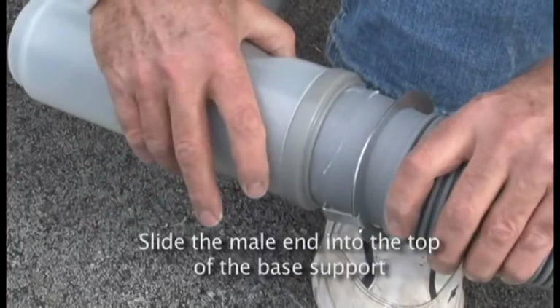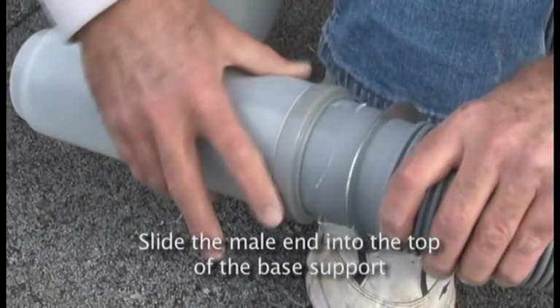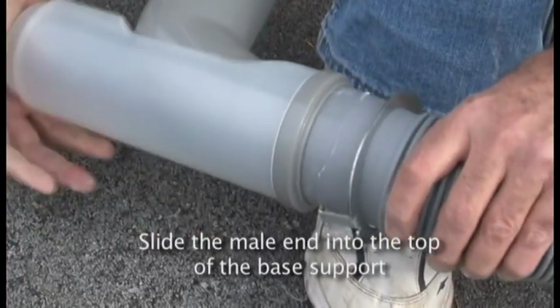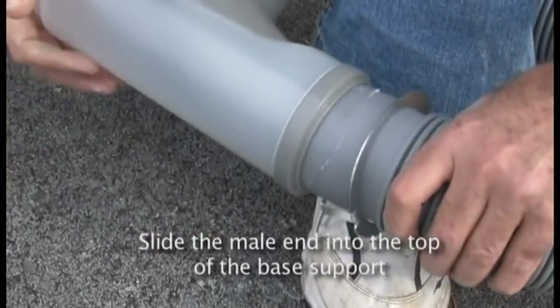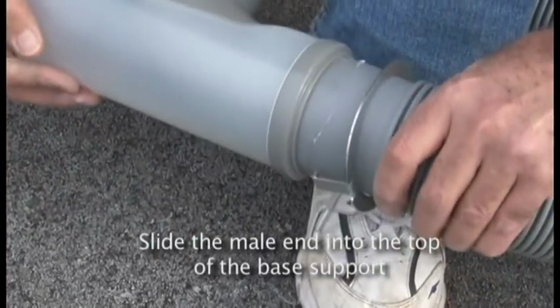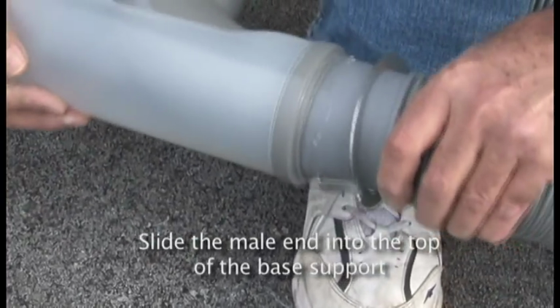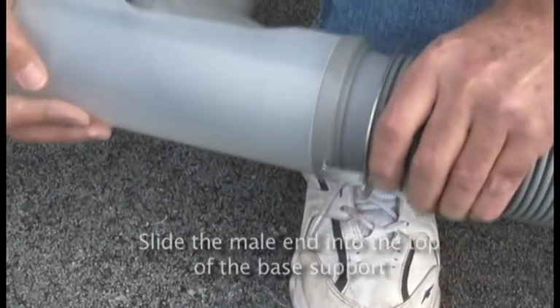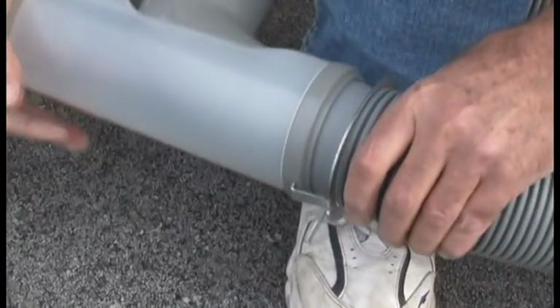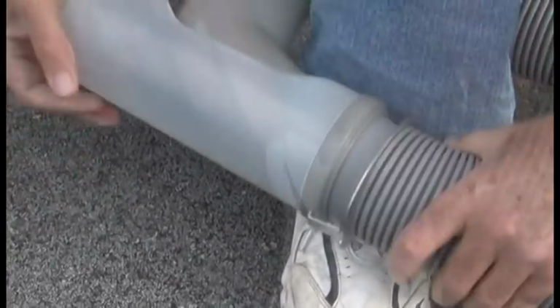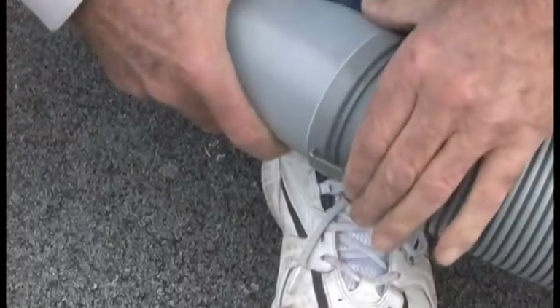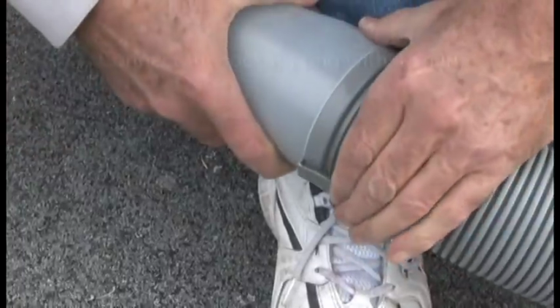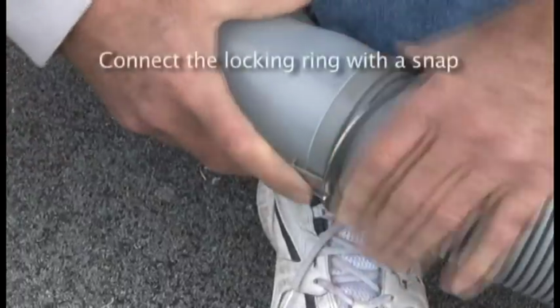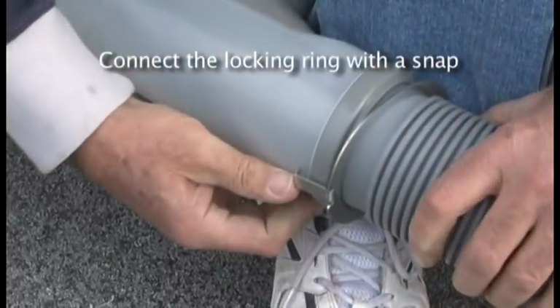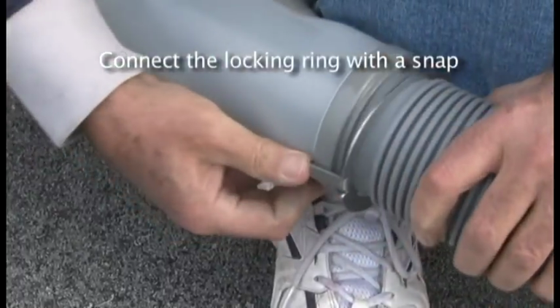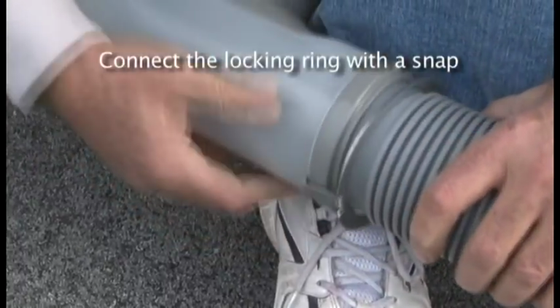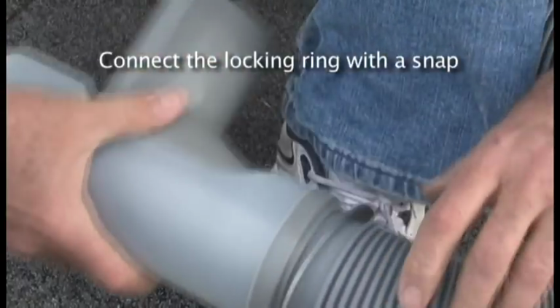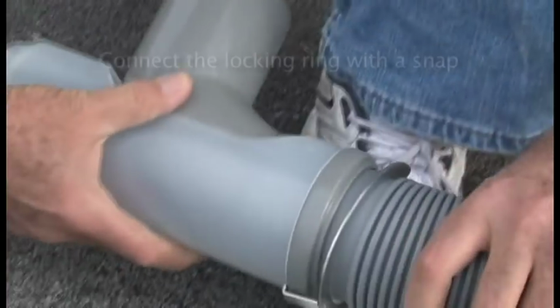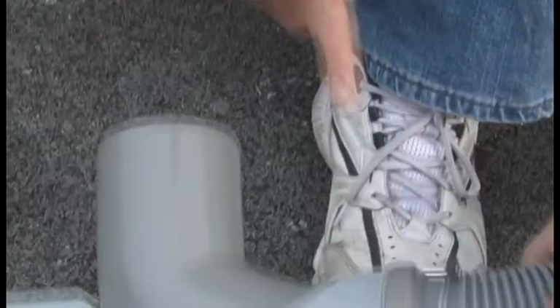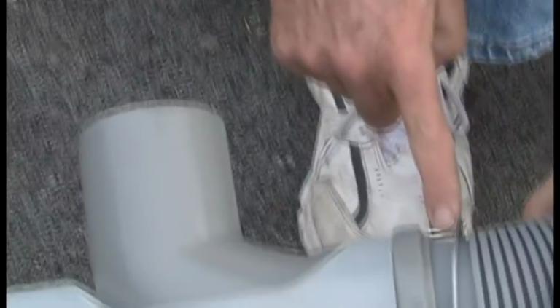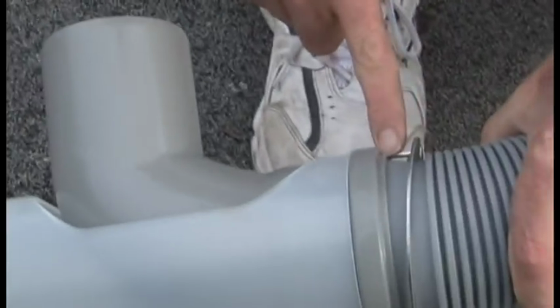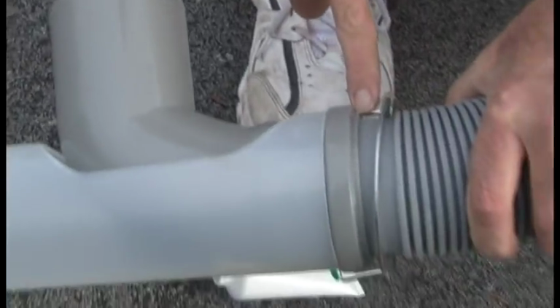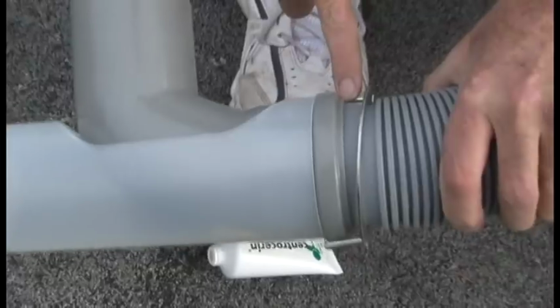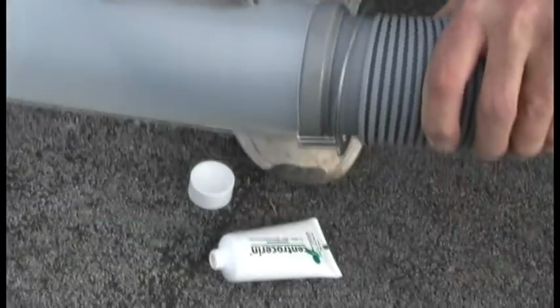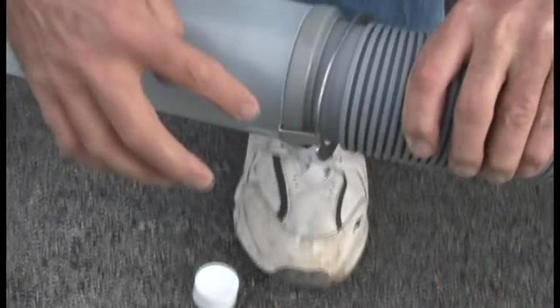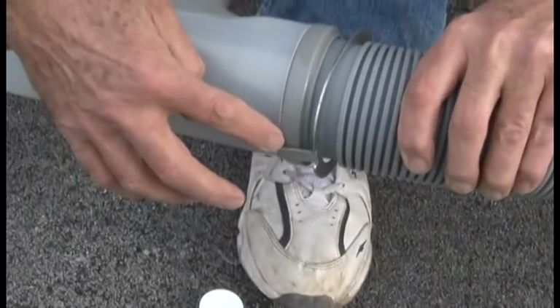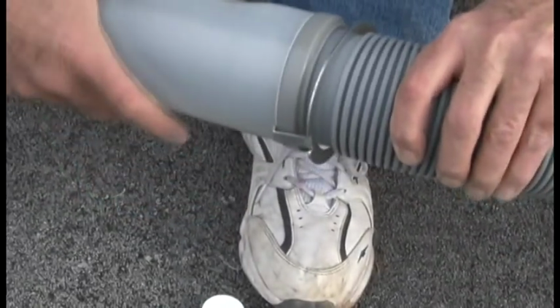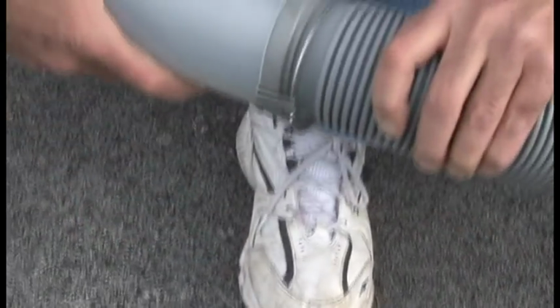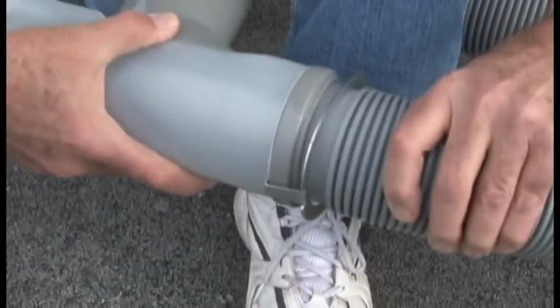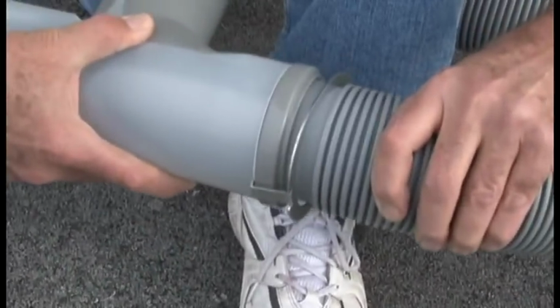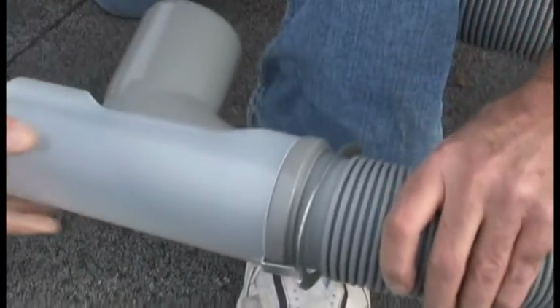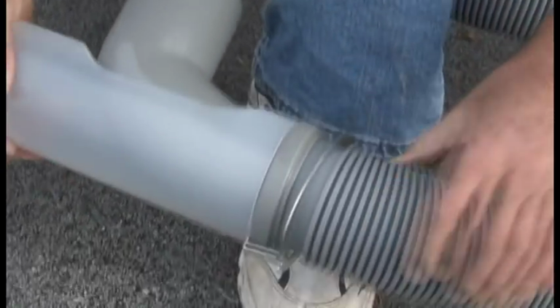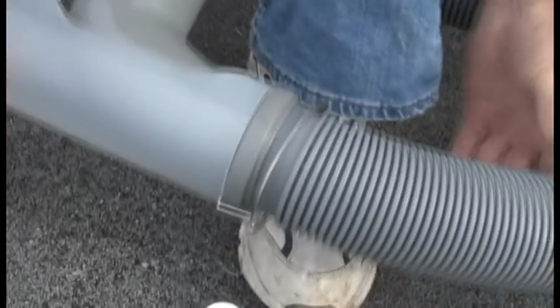Slide the male end into the top of the base support, and connect the locking ring with a snap. The connector ensures that the joint does not separate under heavy loads.